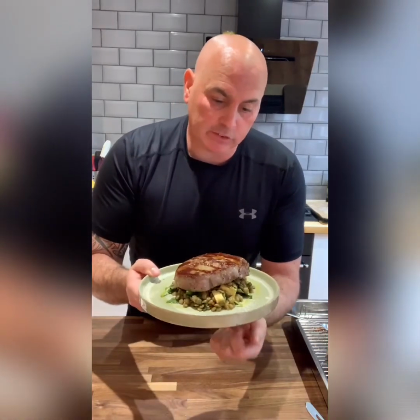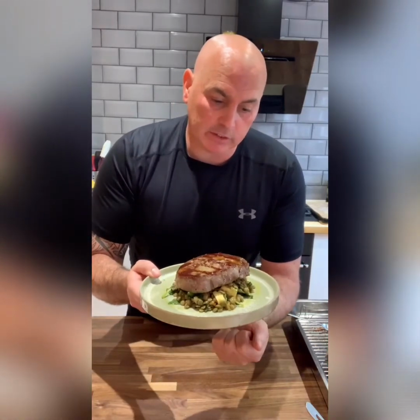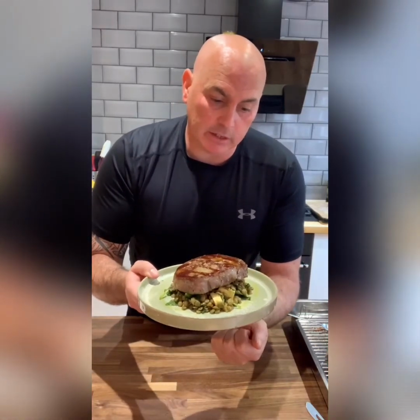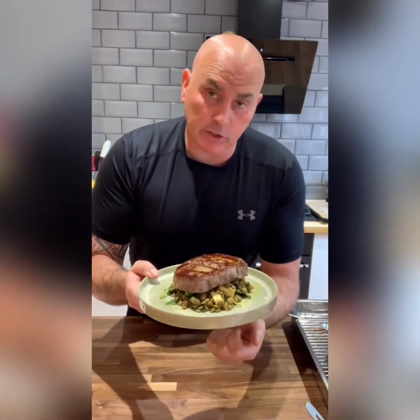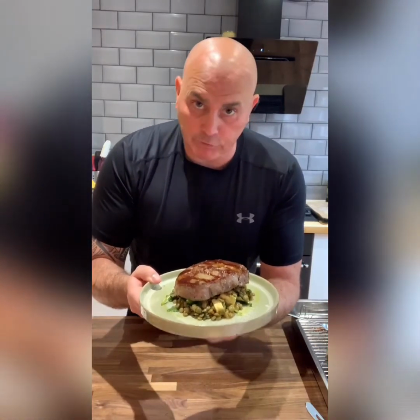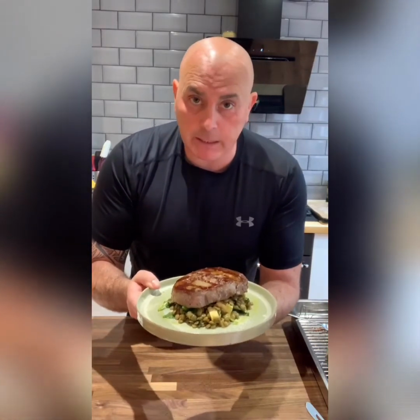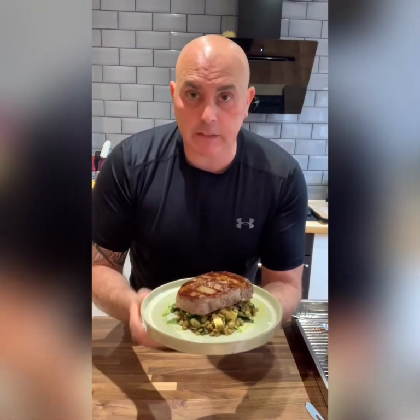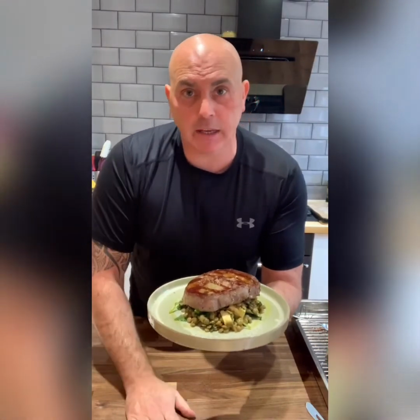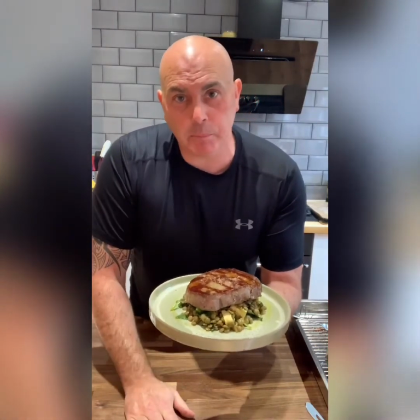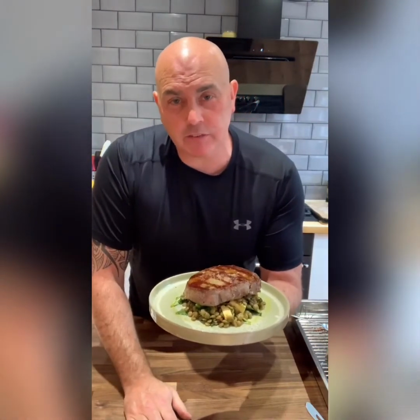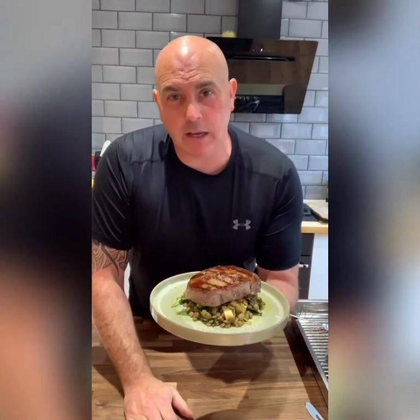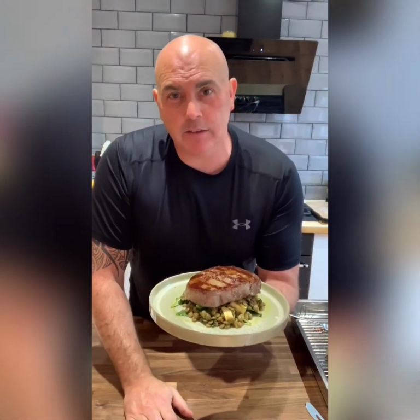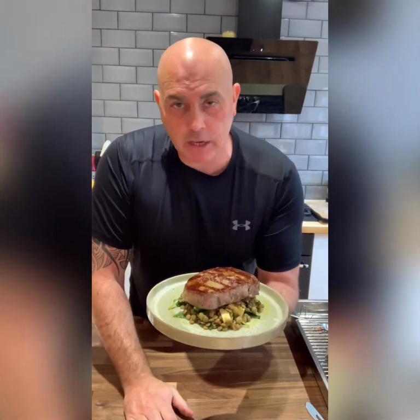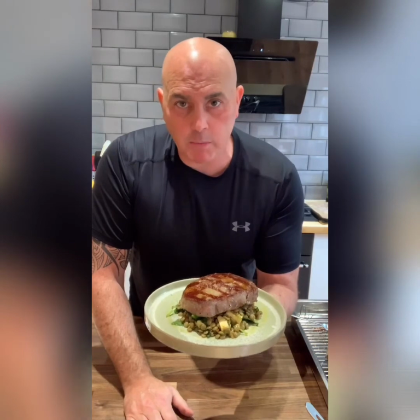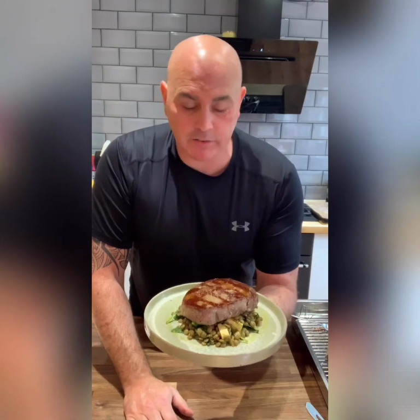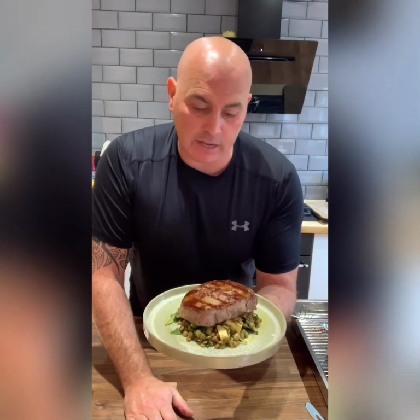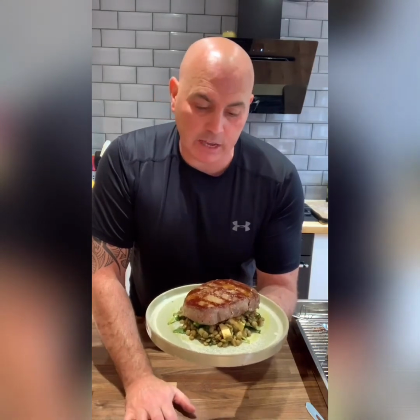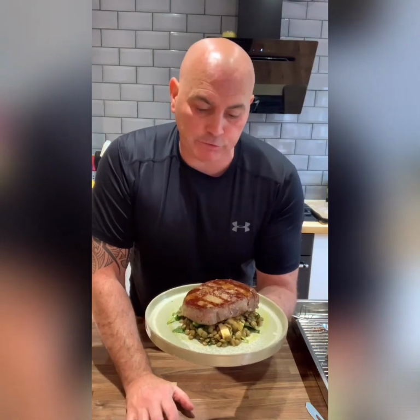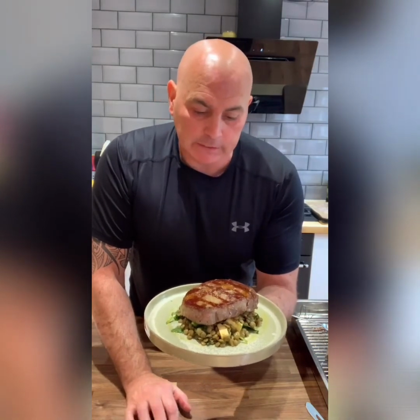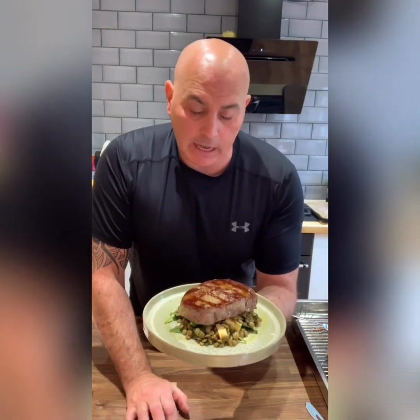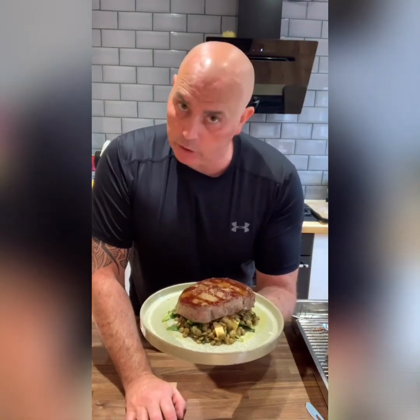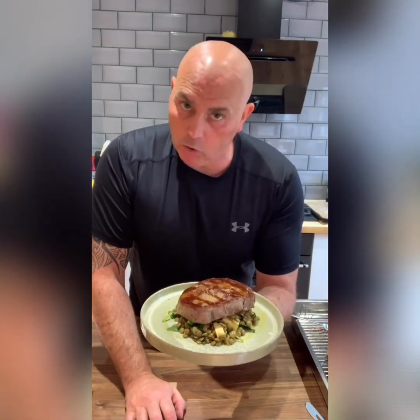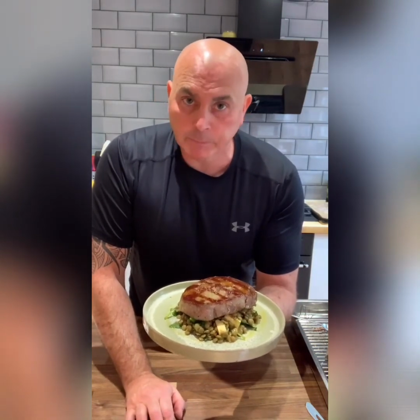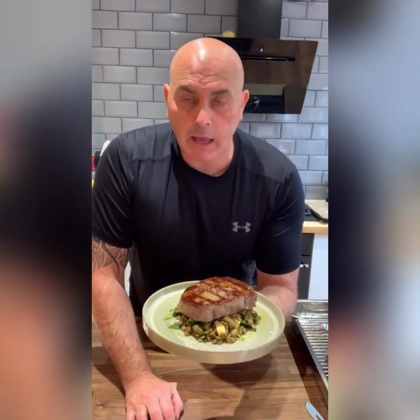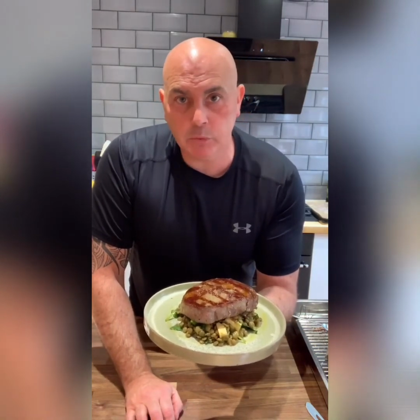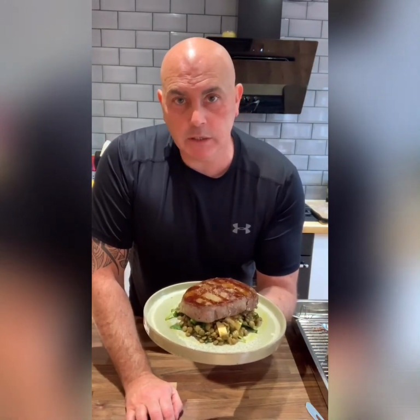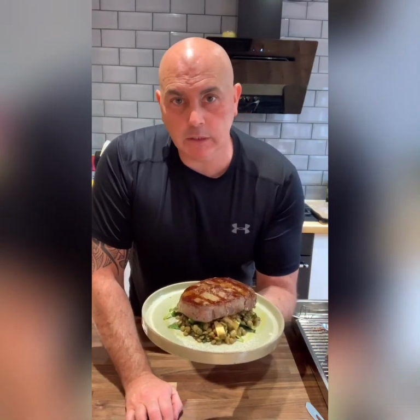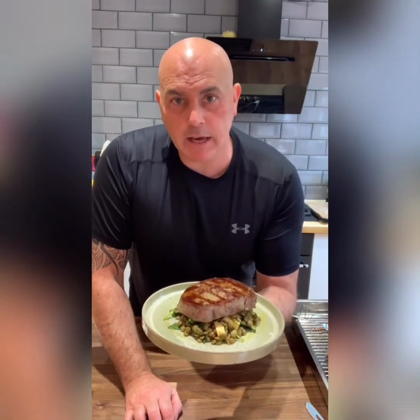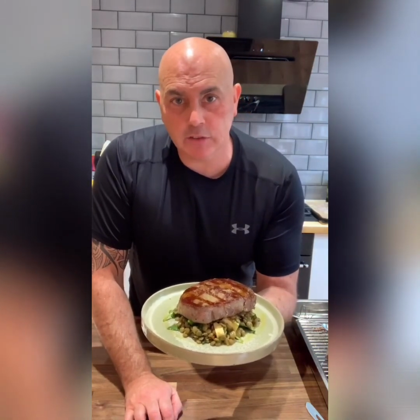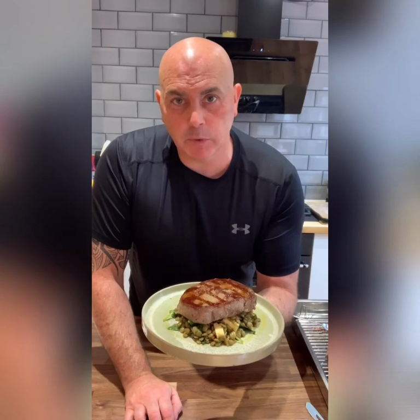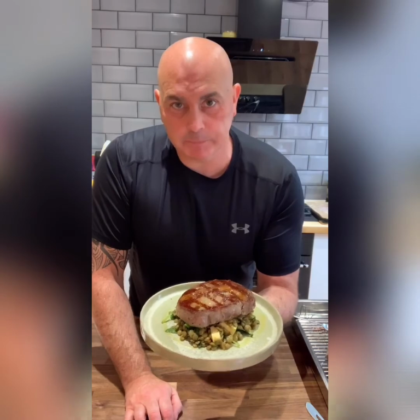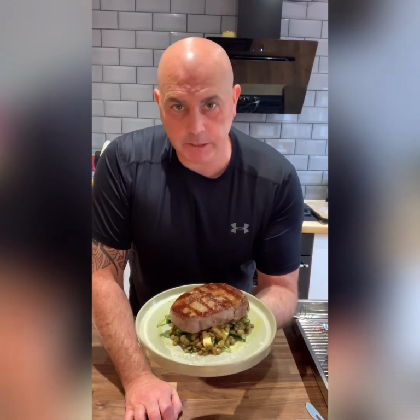Good night from me. God bless. Stay home, stay safe, cook at home. And we'll see you tomorrow. Good night.